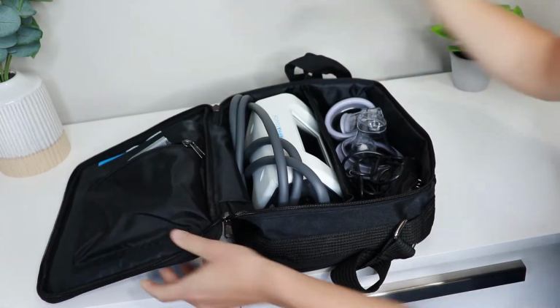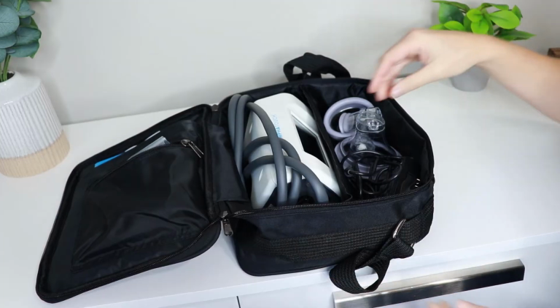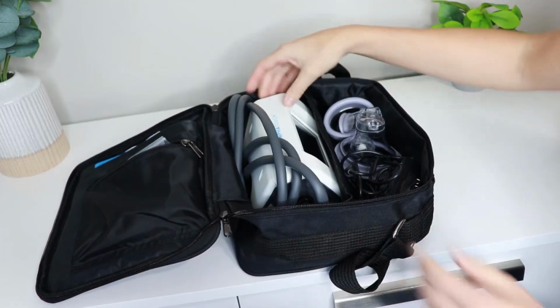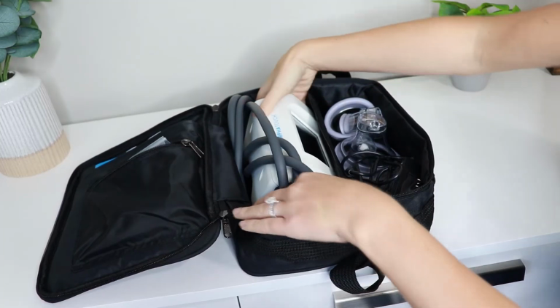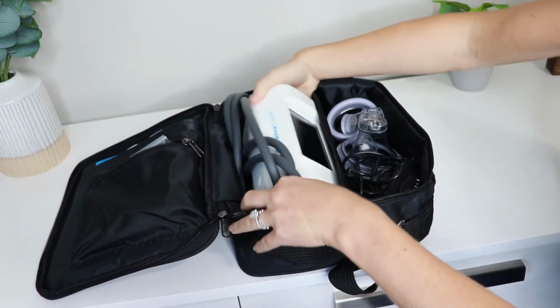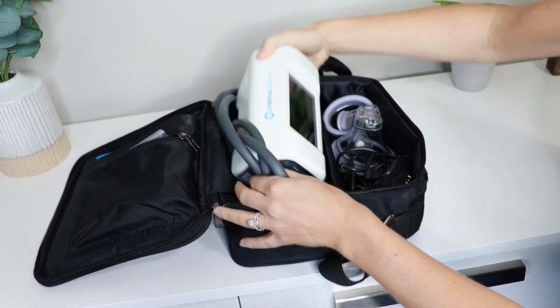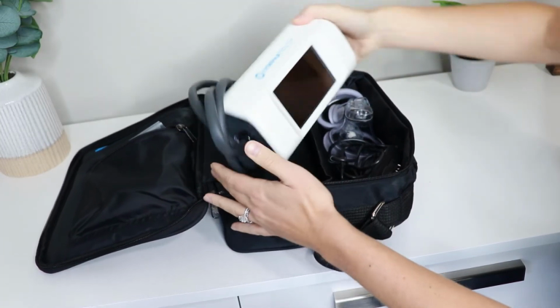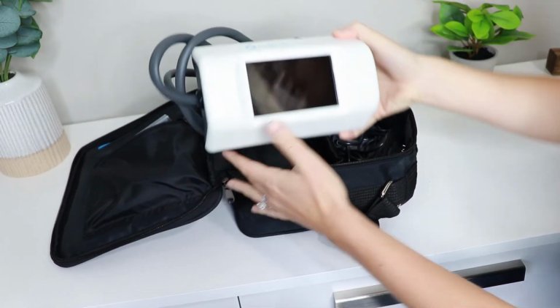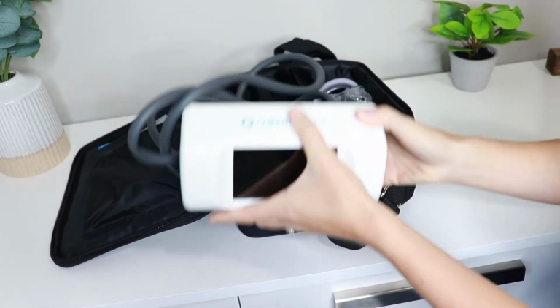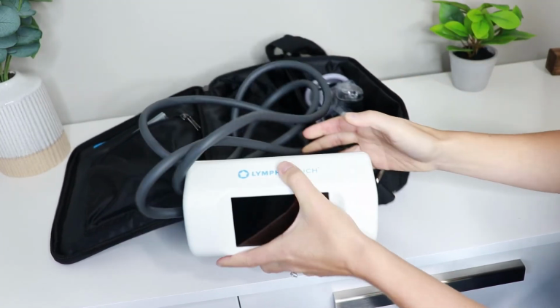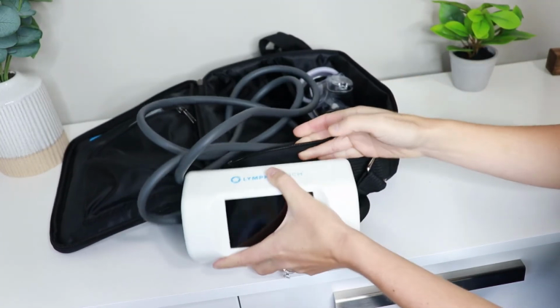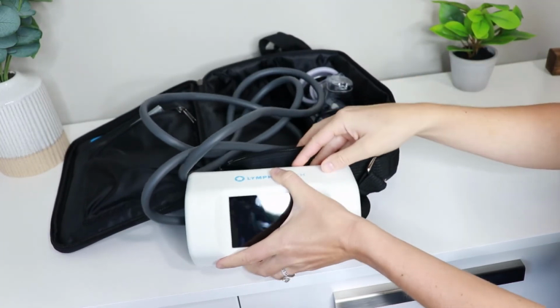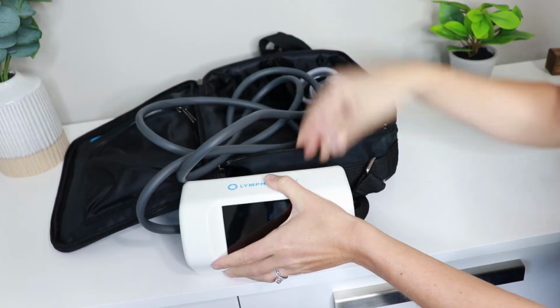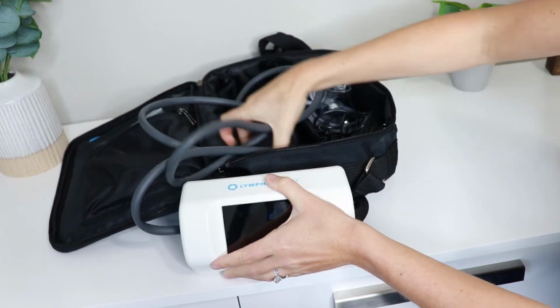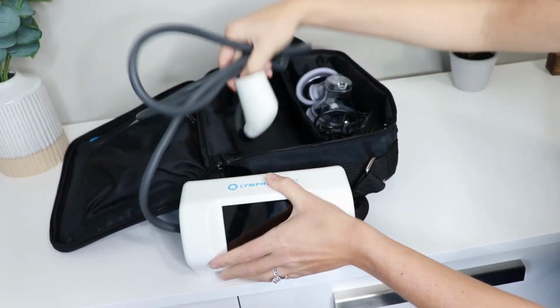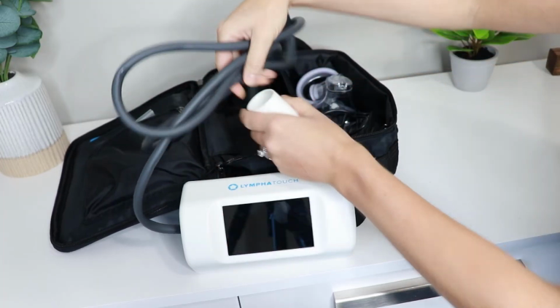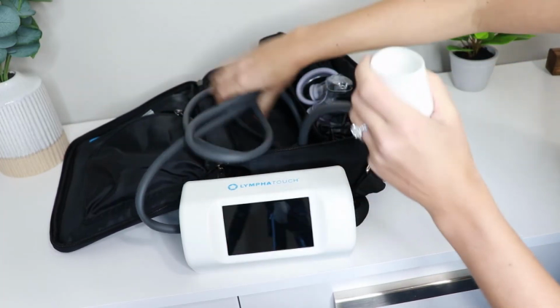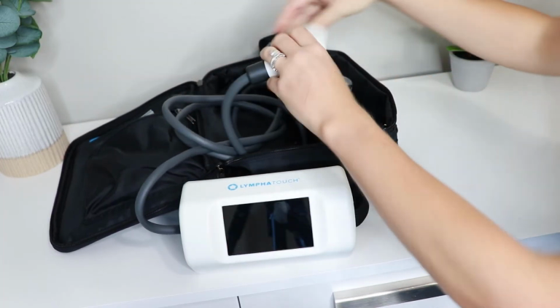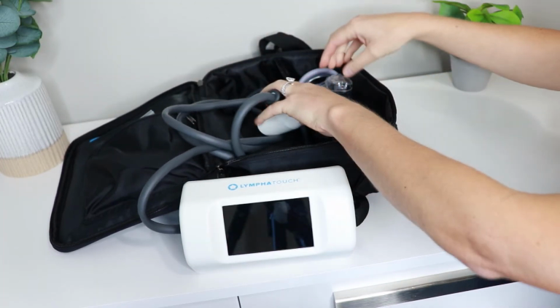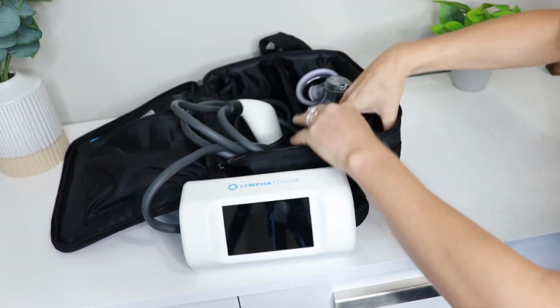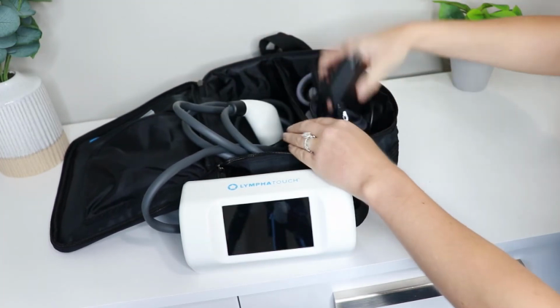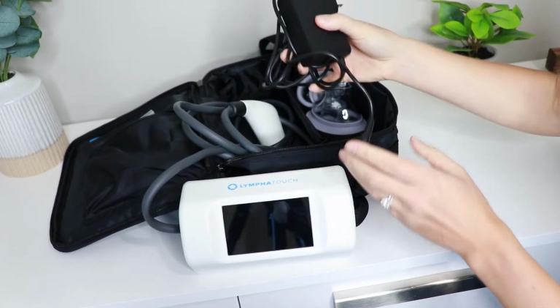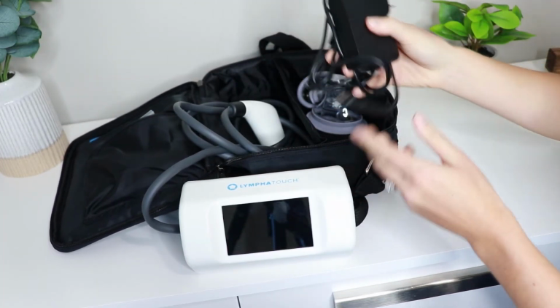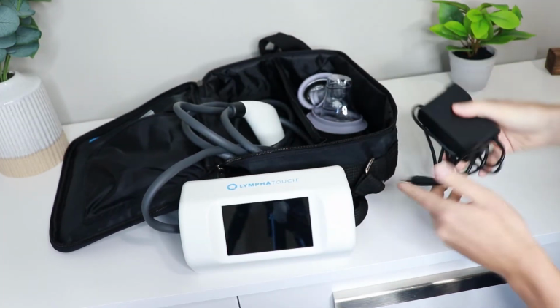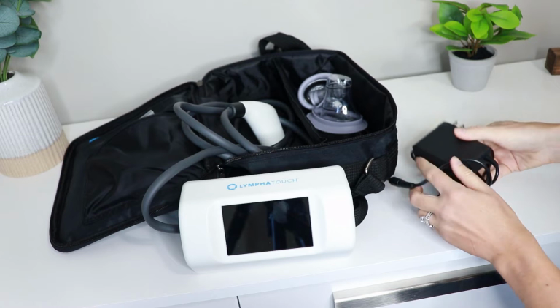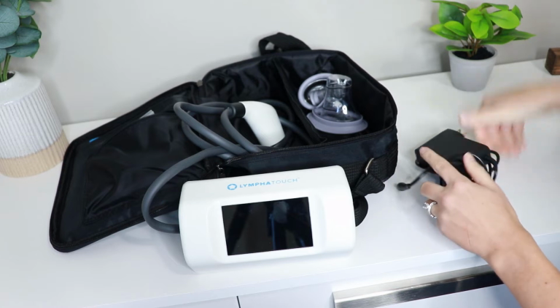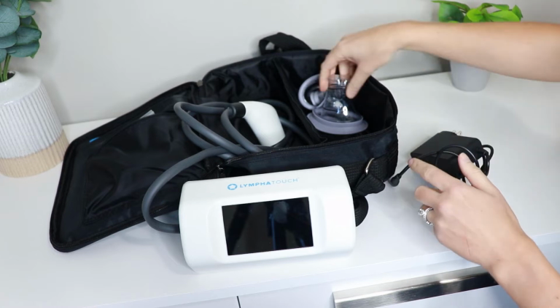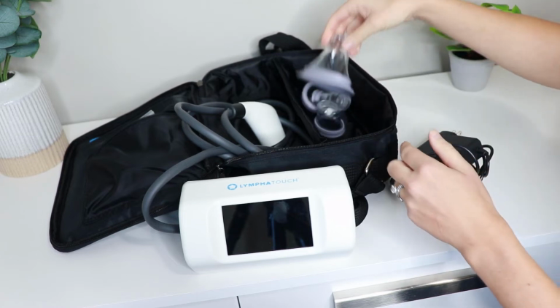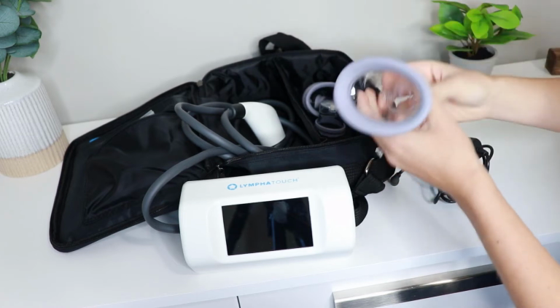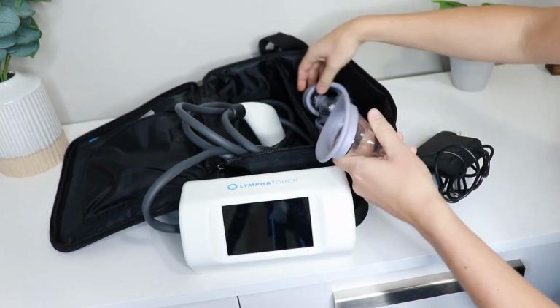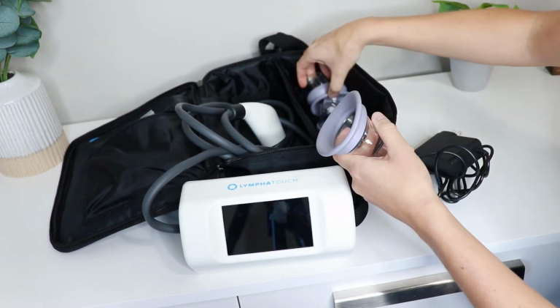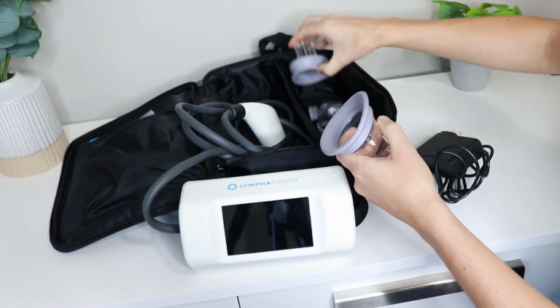On the other side we have the LymphoTouch itself. This is the size that it comes with. Here is the tubing, we have a plug to plug it in, and then this one has four different sections. They have different ones that someone can get based on what they may need them for.